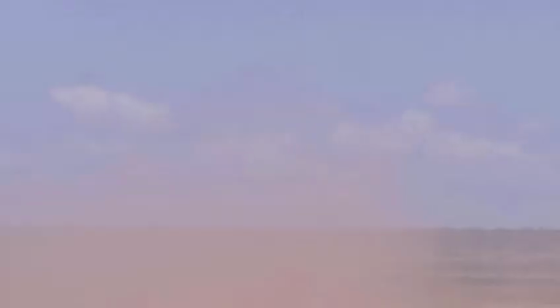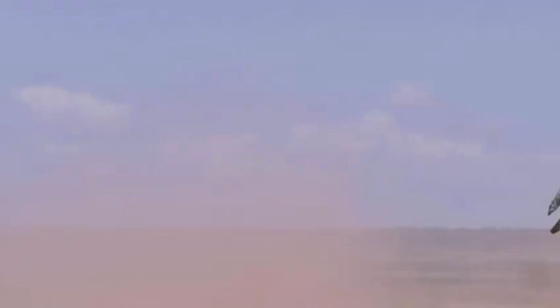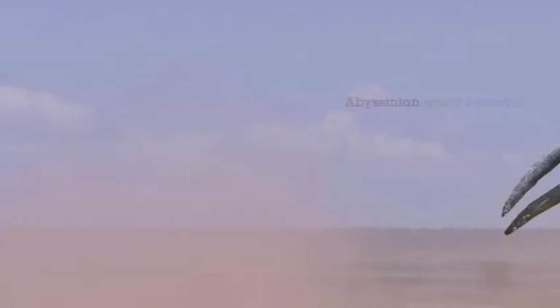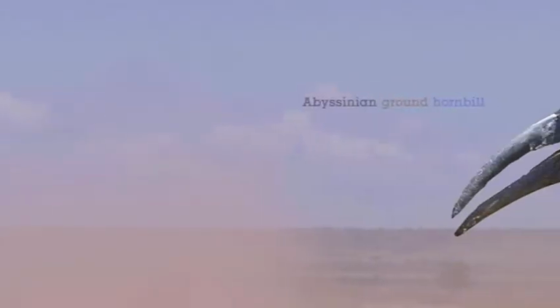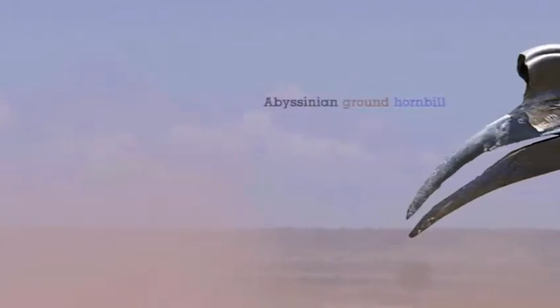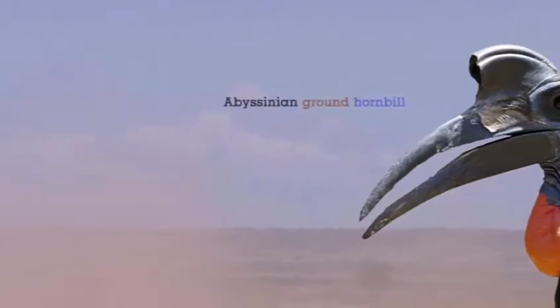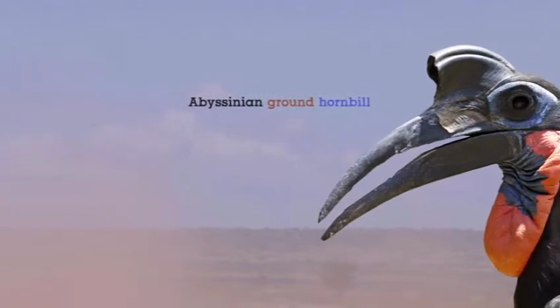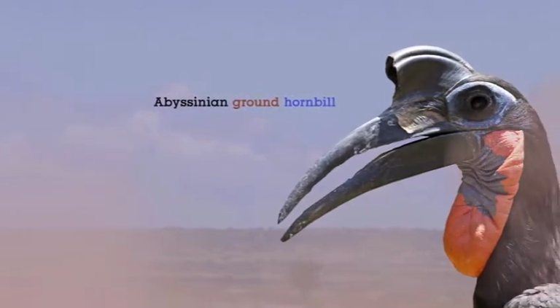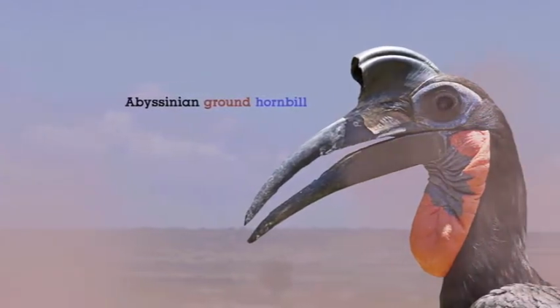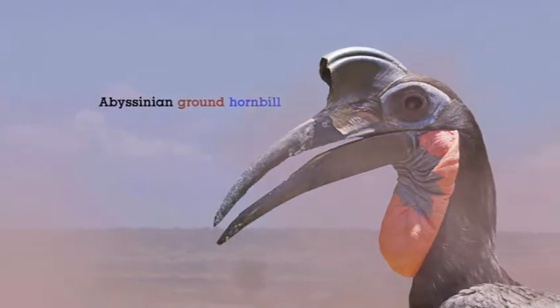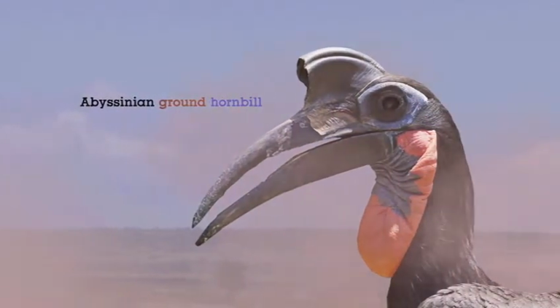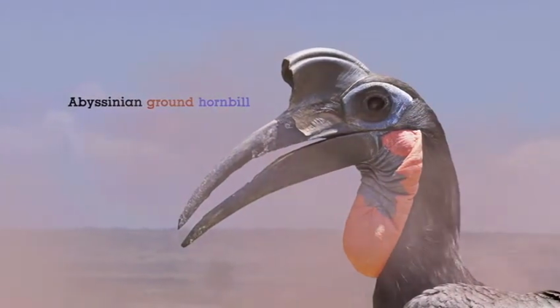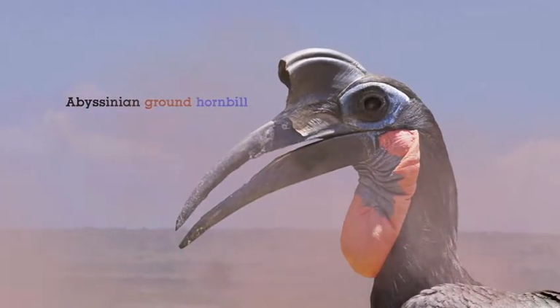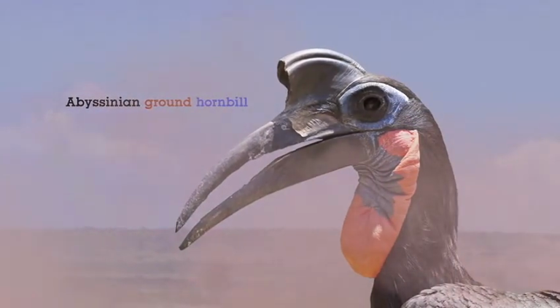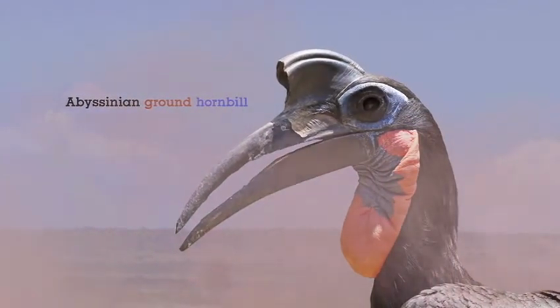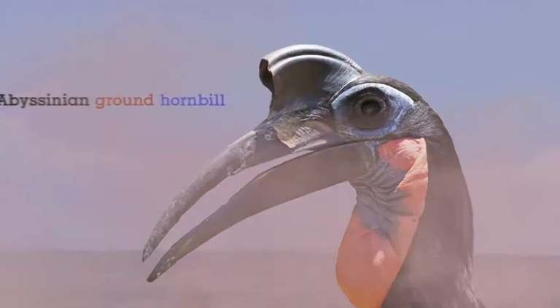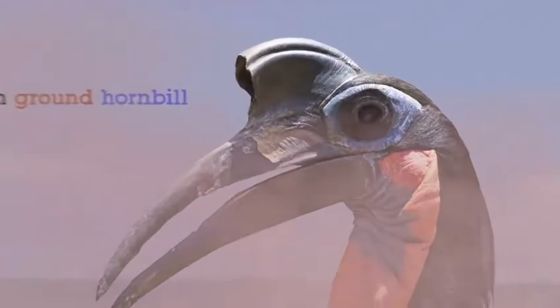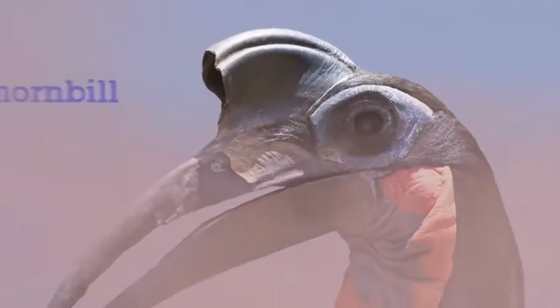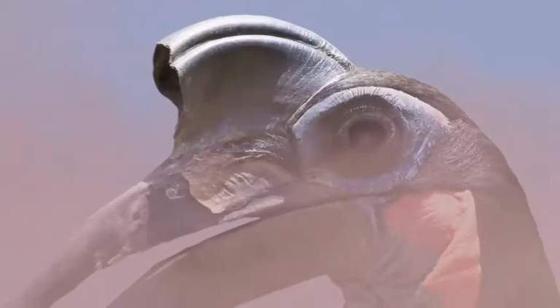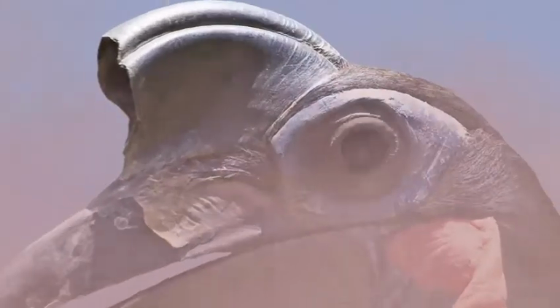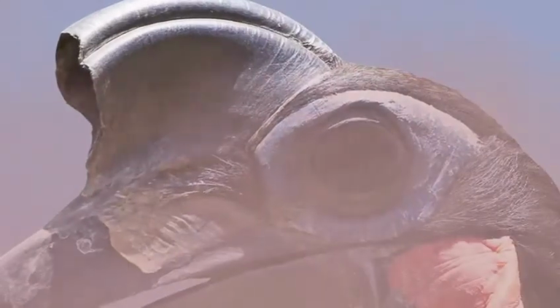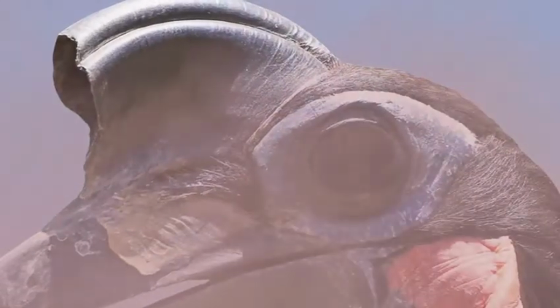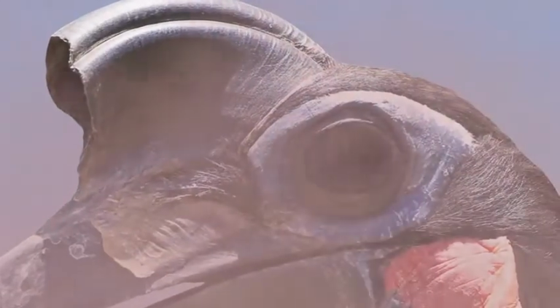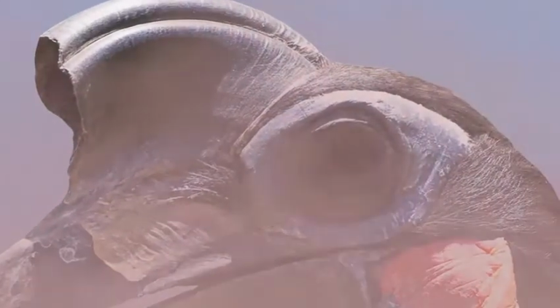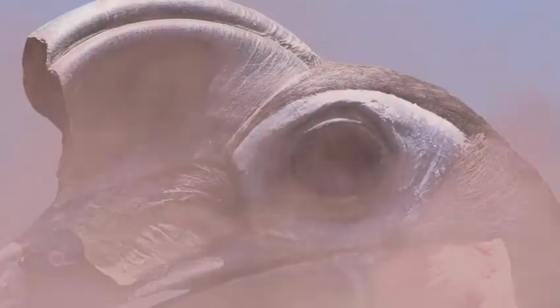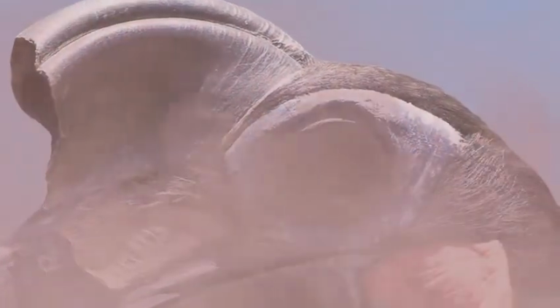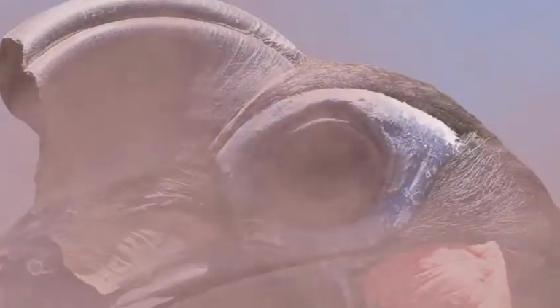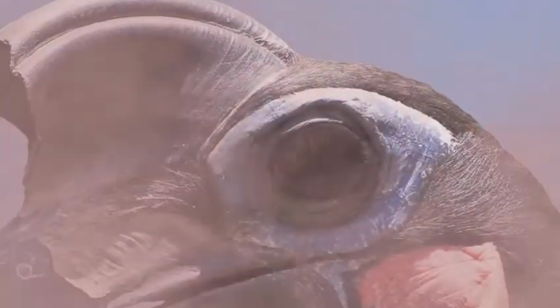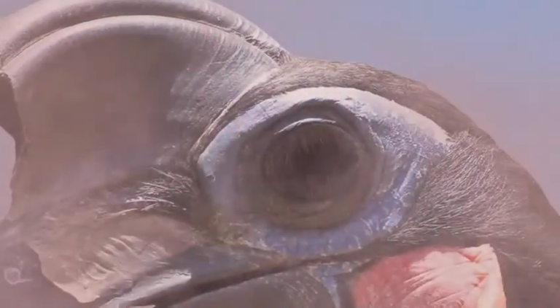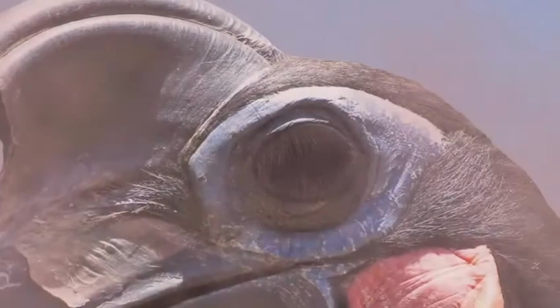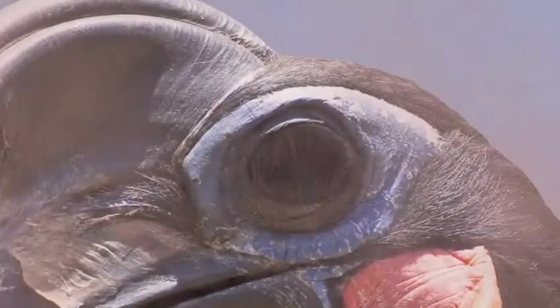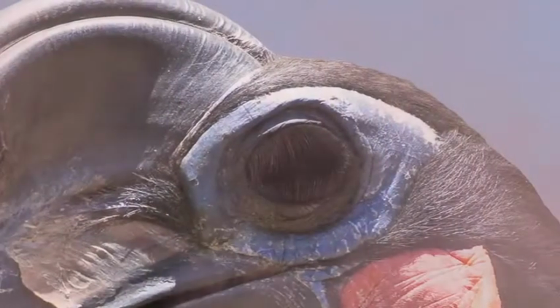As wild Abyssinian ground hornbills wander the African savannah, they can come into contact with strong dry winds blowing dust and sand directly into their faces. Their long lashes act as a layer of defence and help to protect their vision.